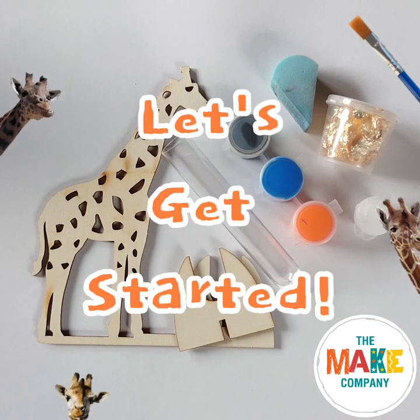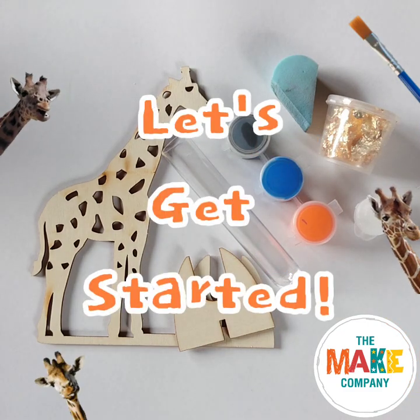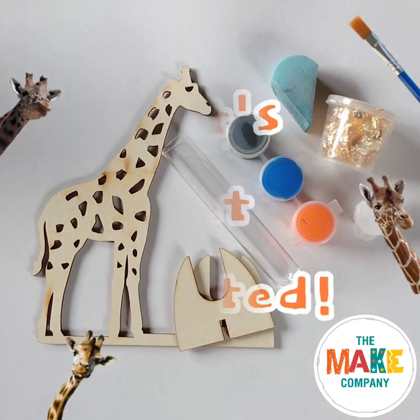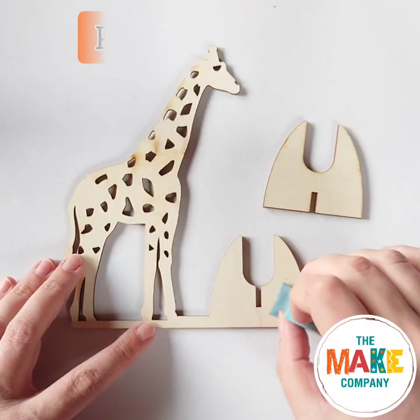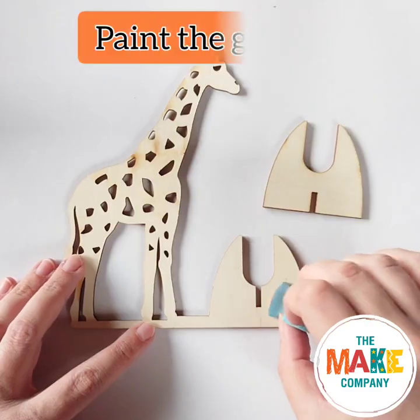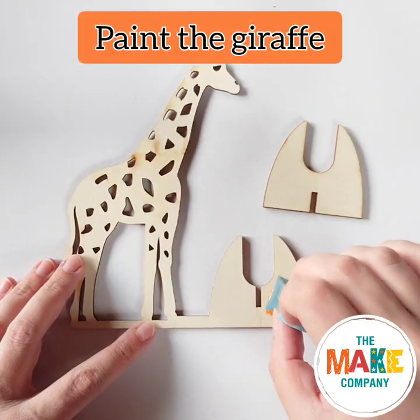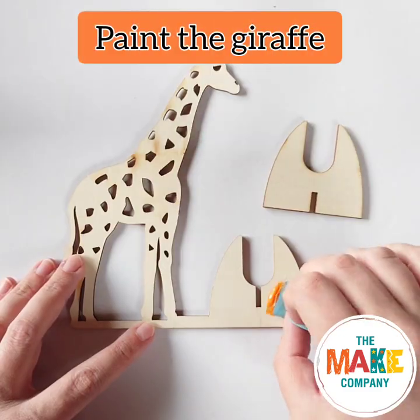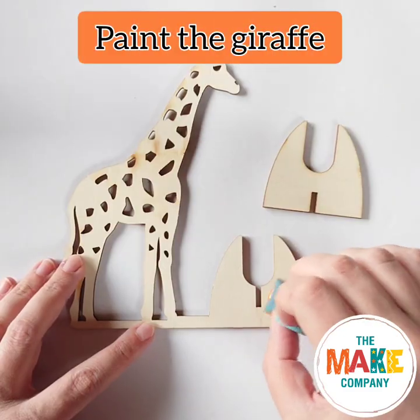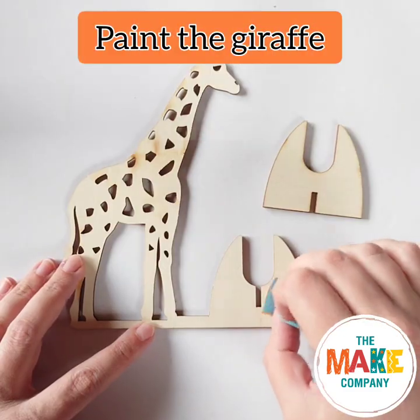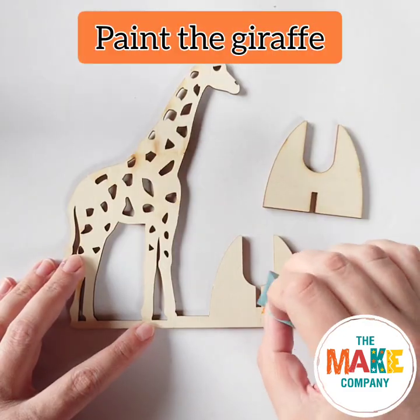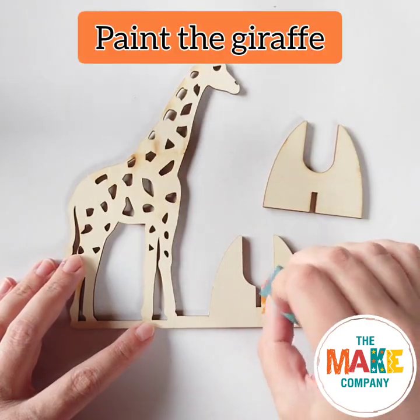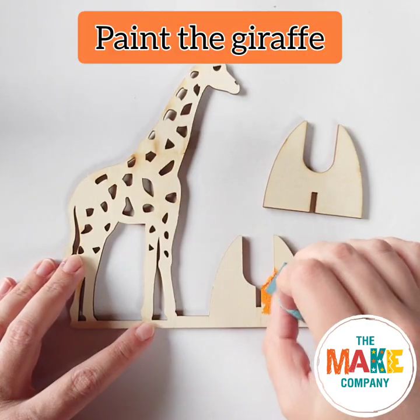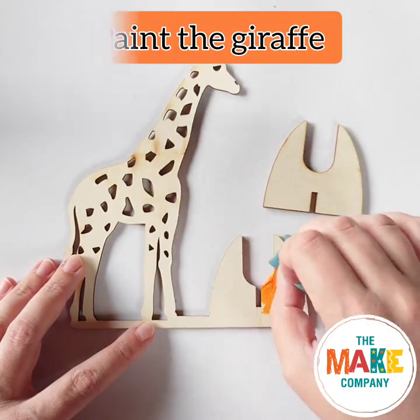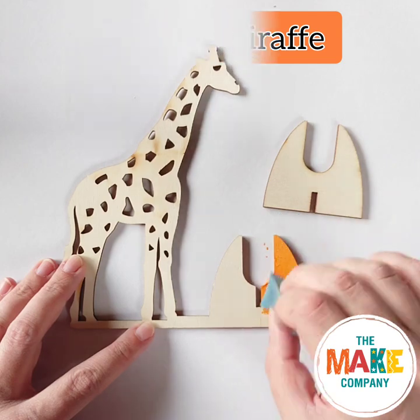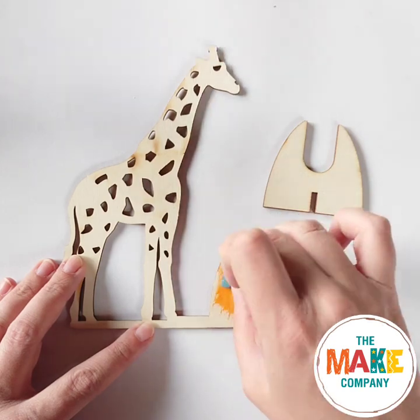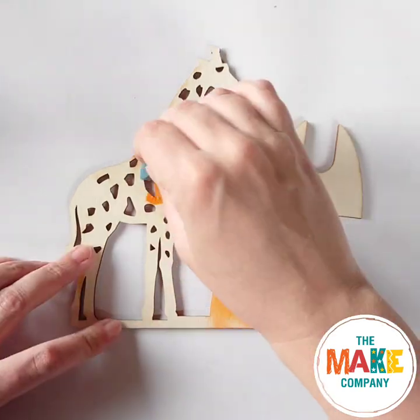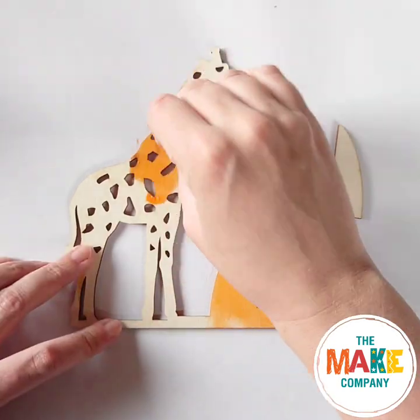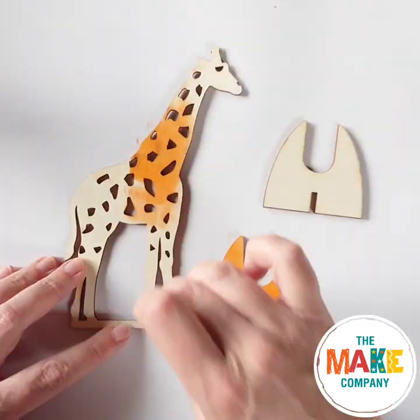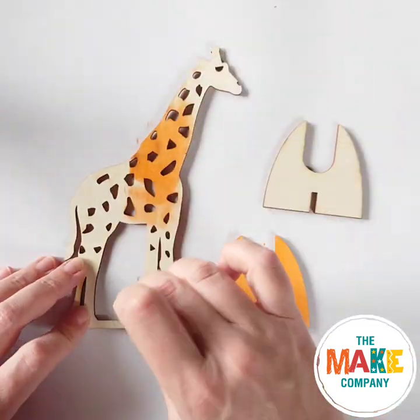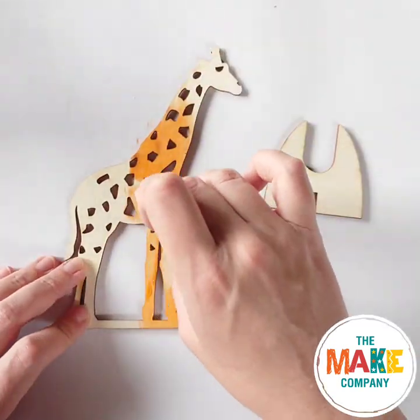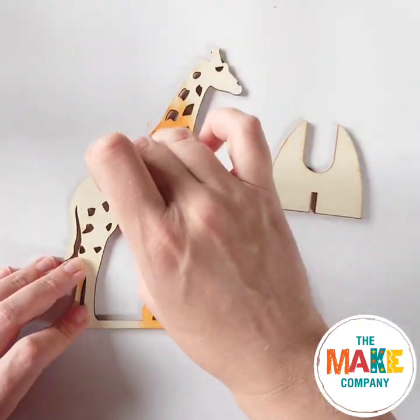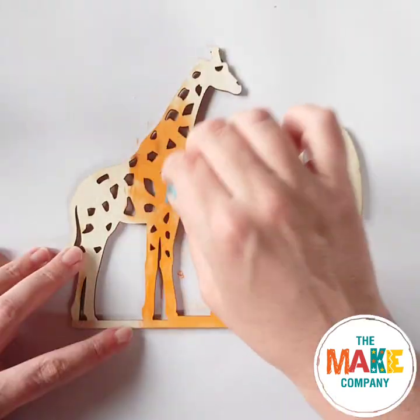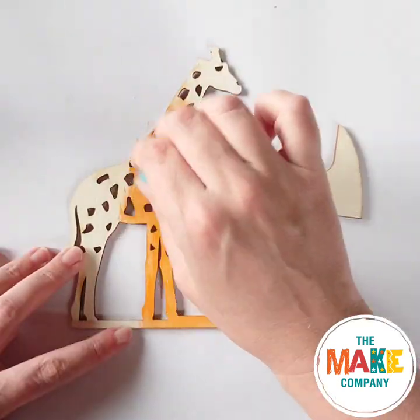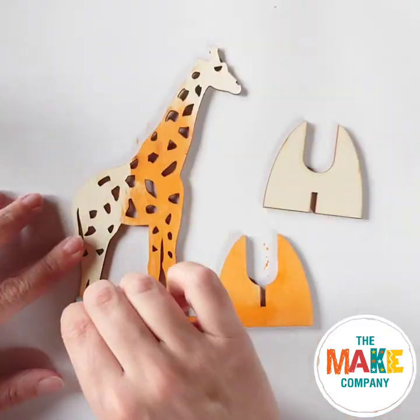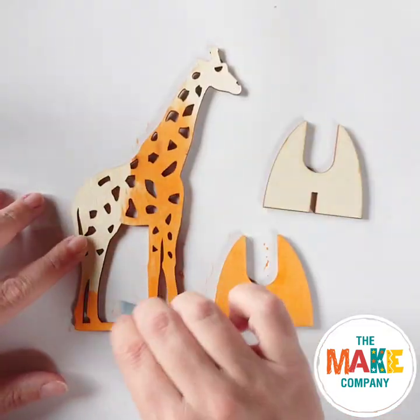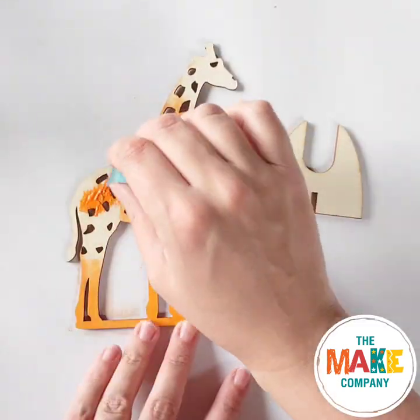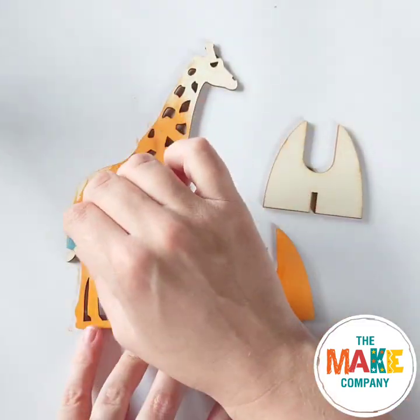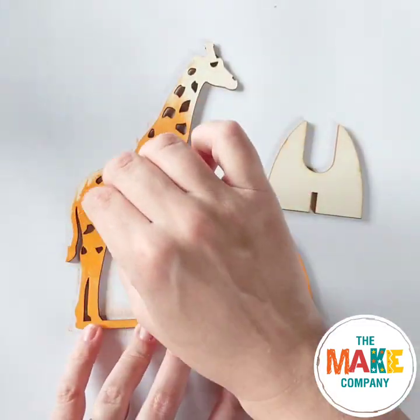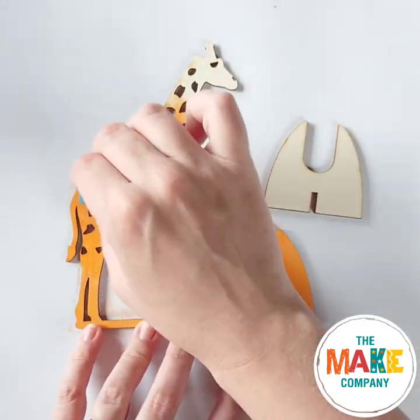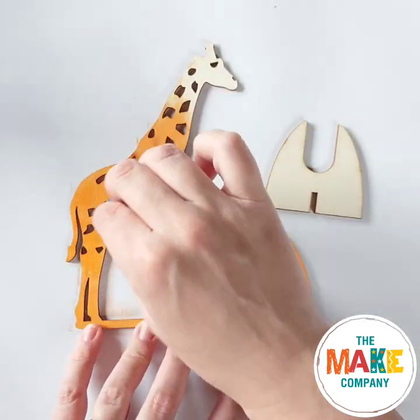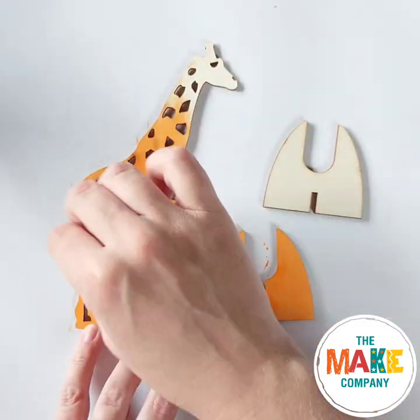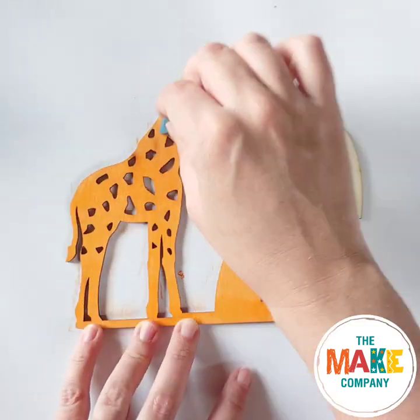Let's get started. Start by painting the wood orange. When you've done the first side, allow it to dry and then paint the other side.